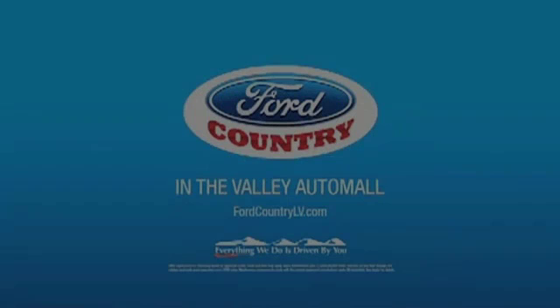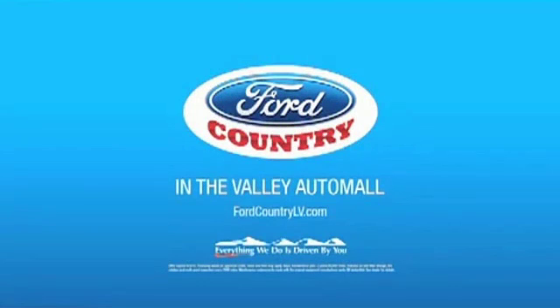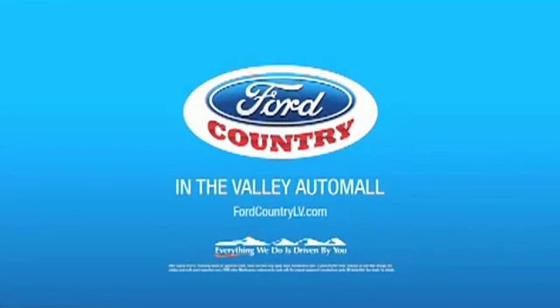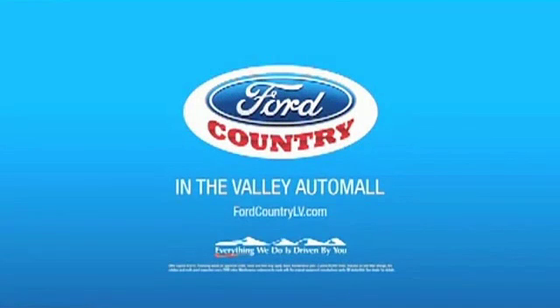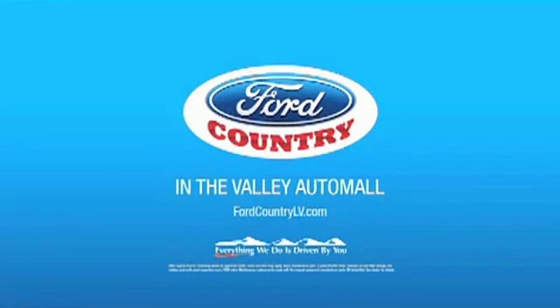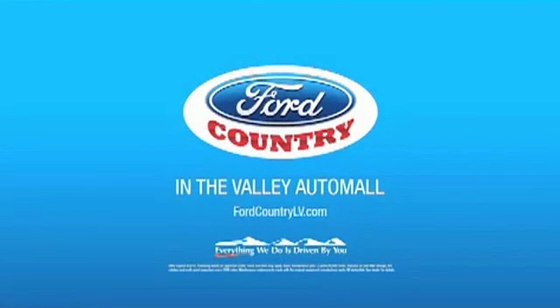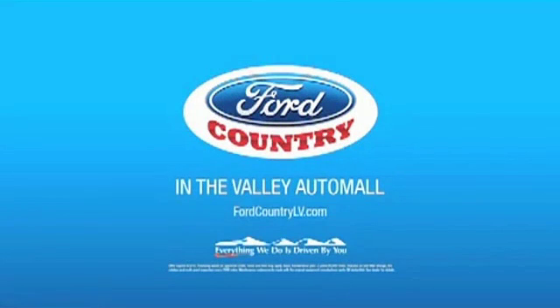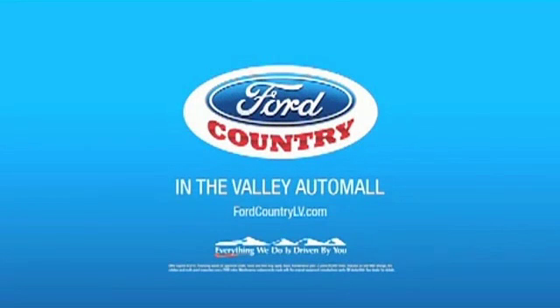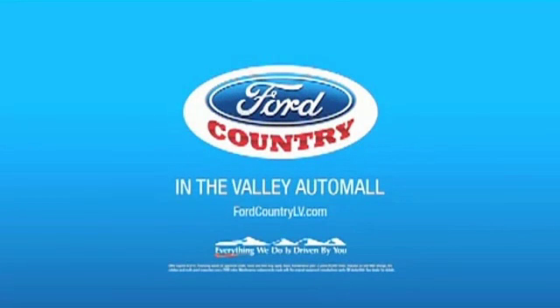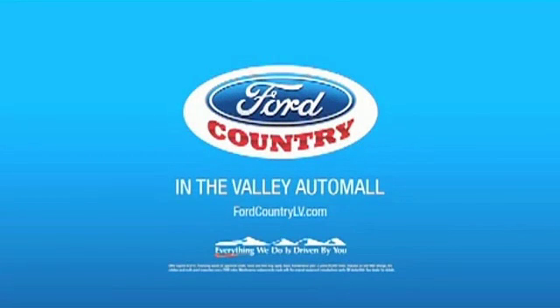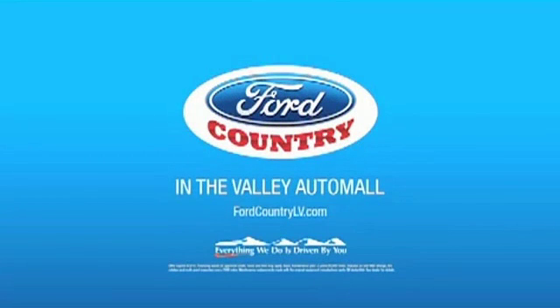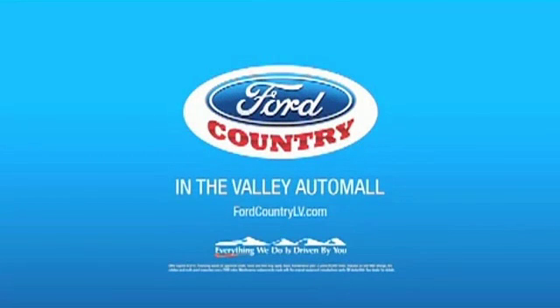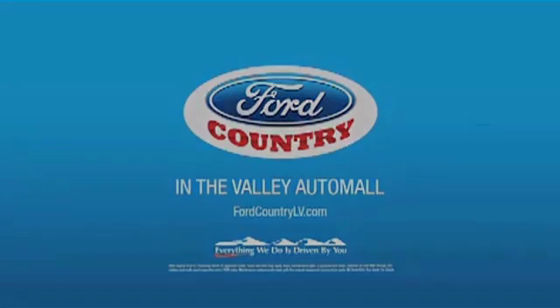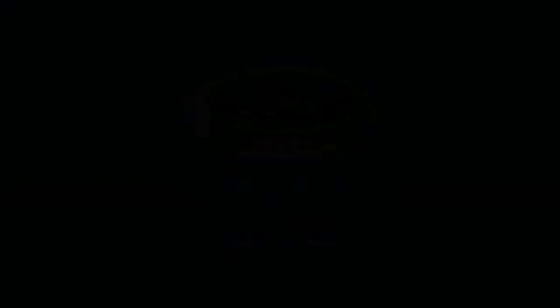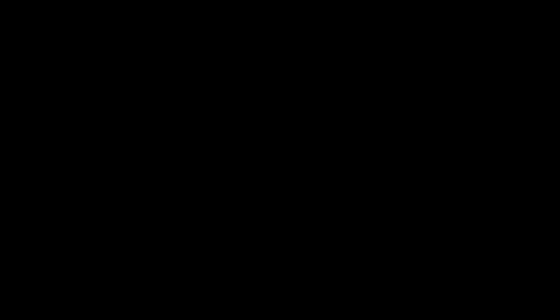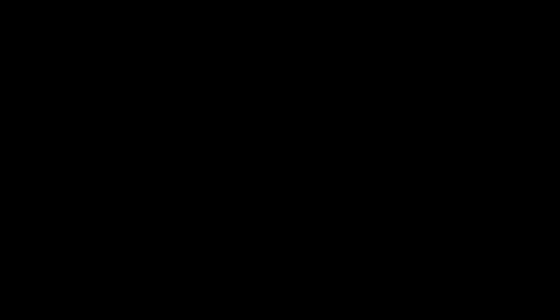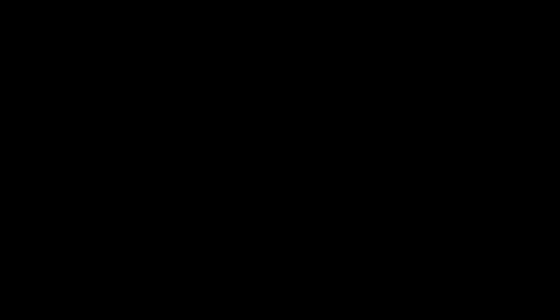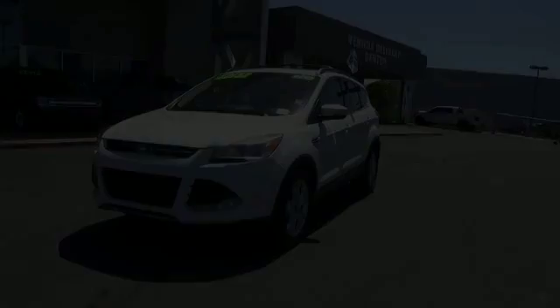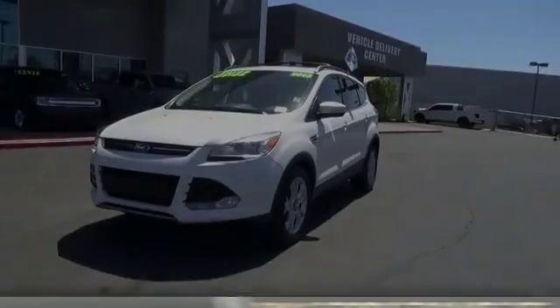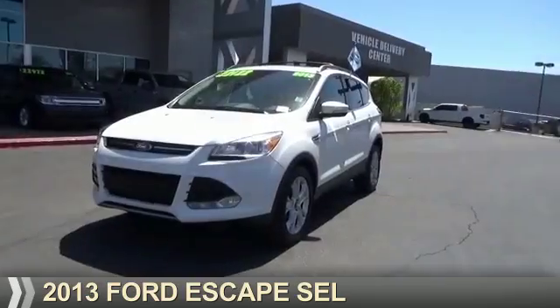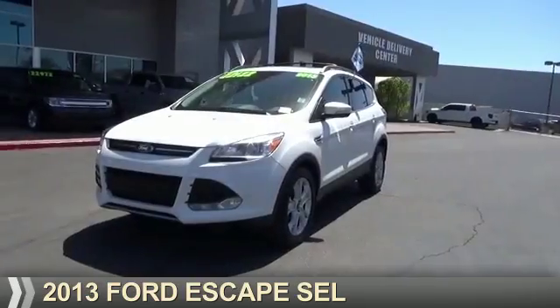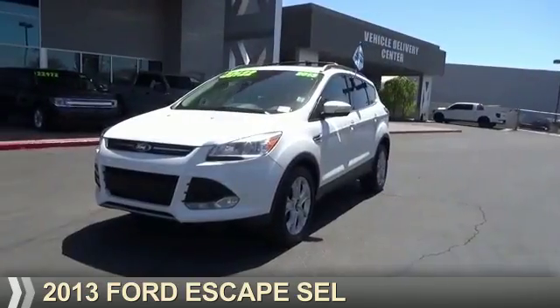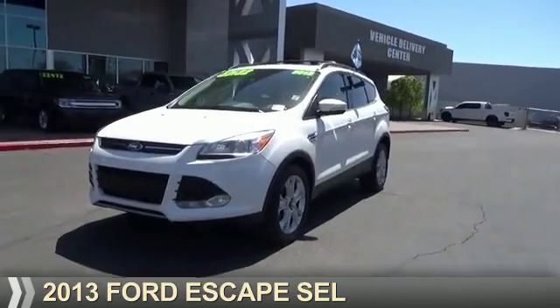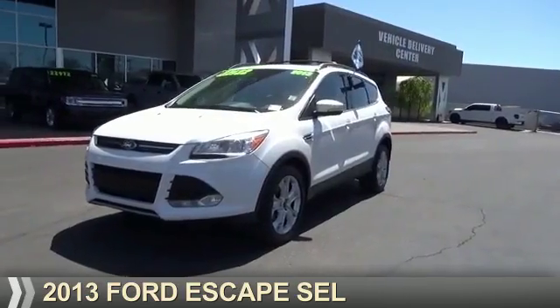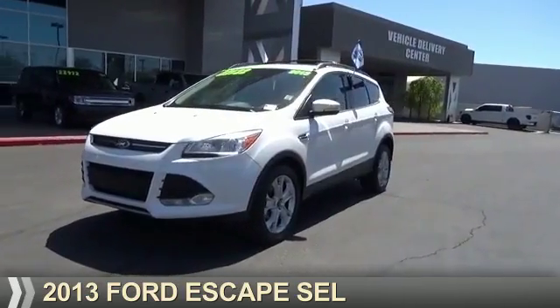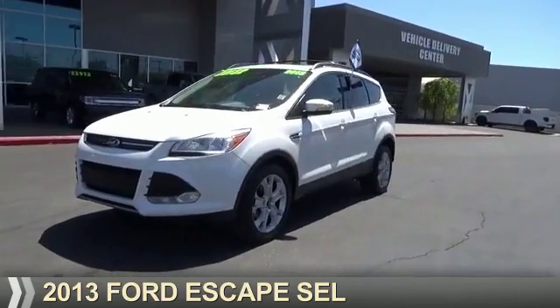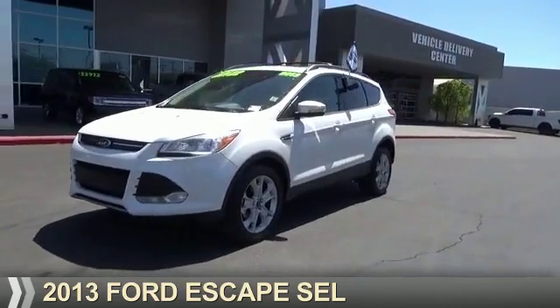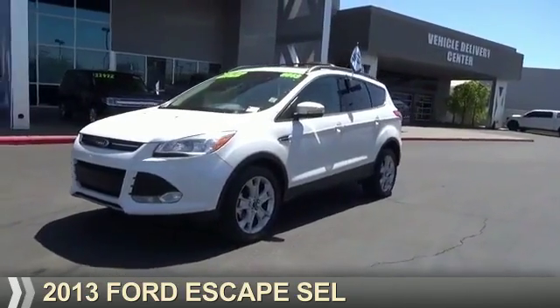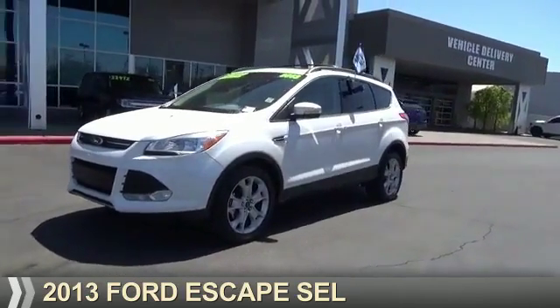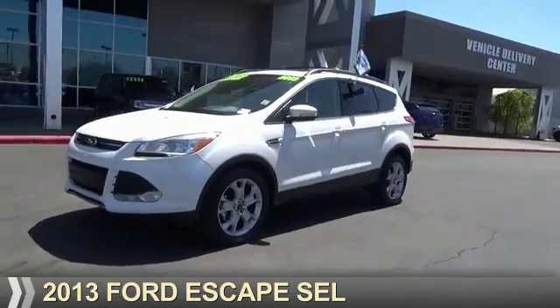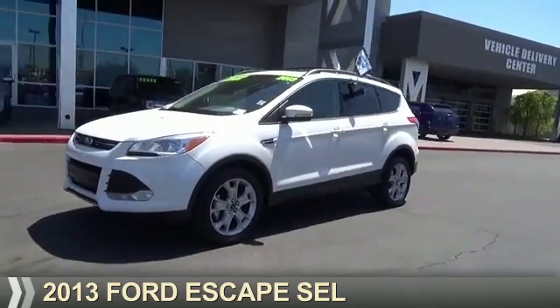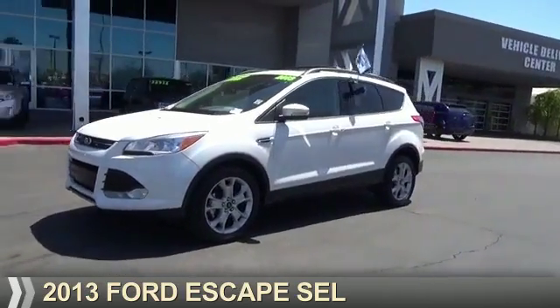Visit Ford Country in the Valley Auto Mall today, presenting the 2013 Ford Escape.